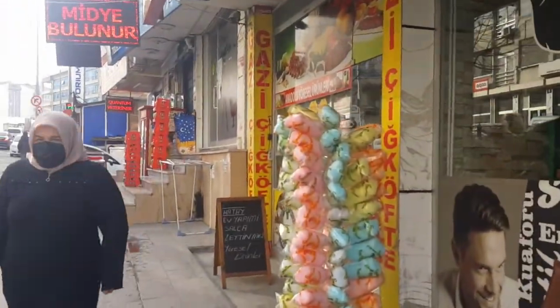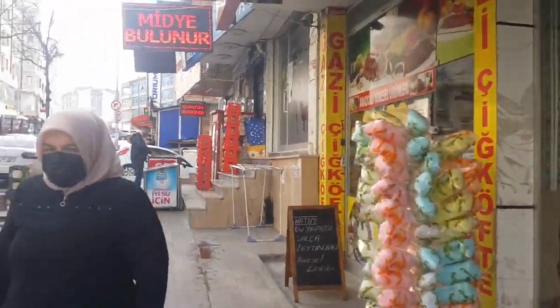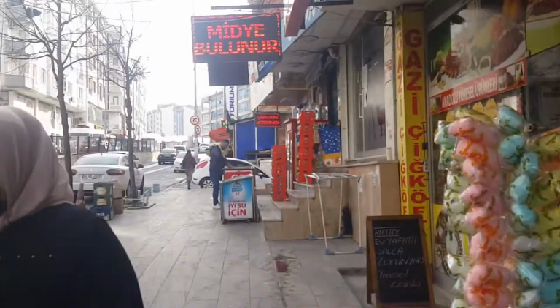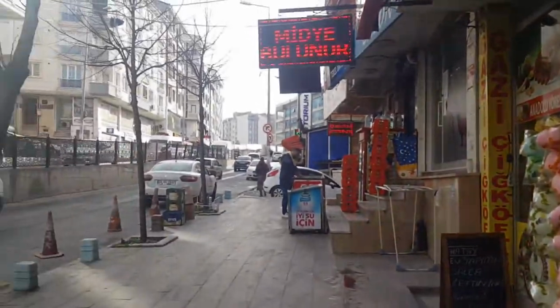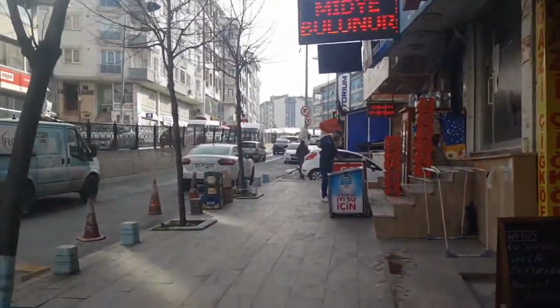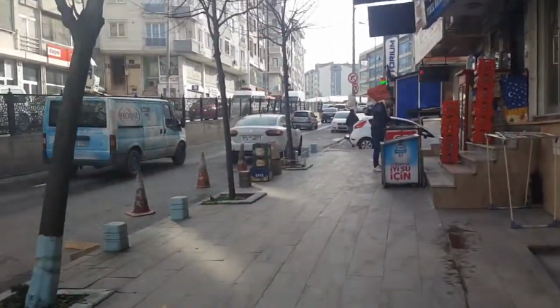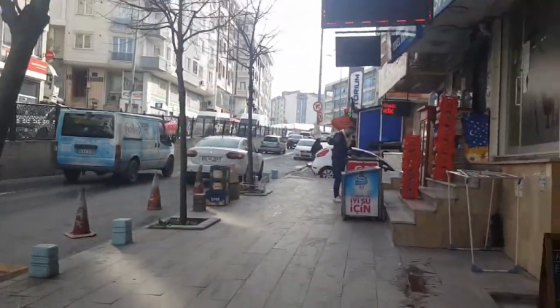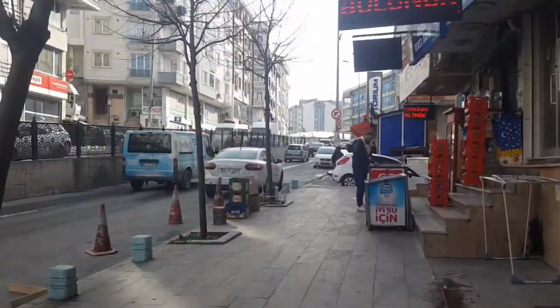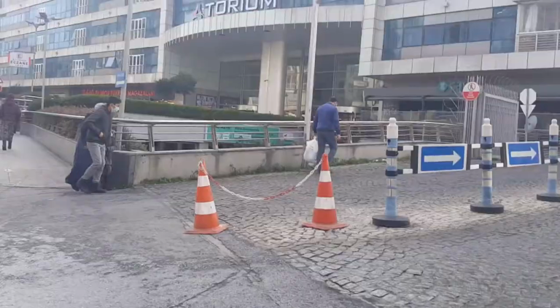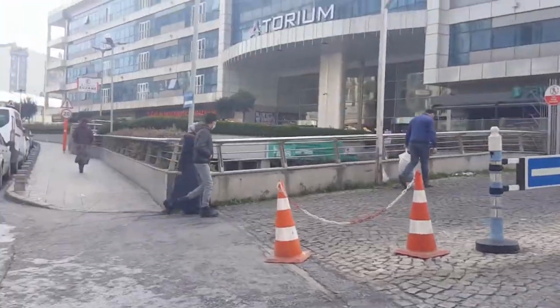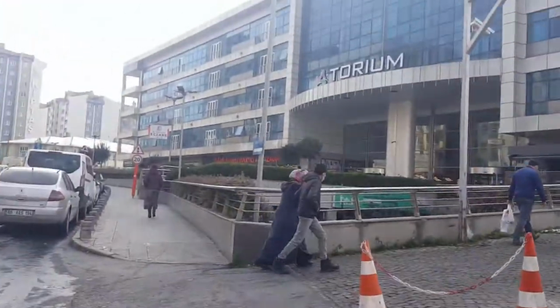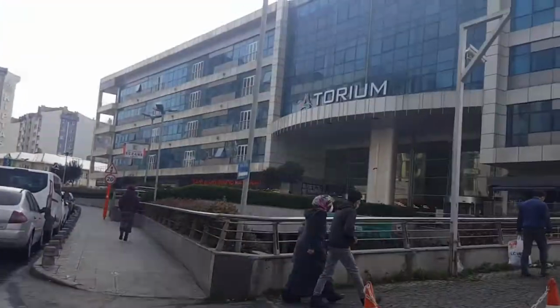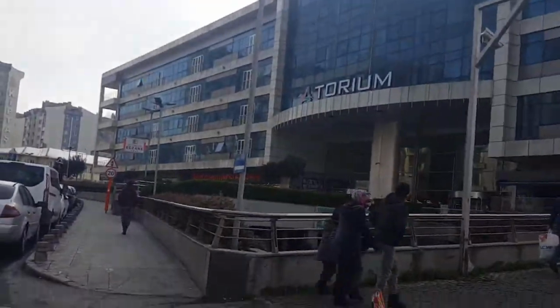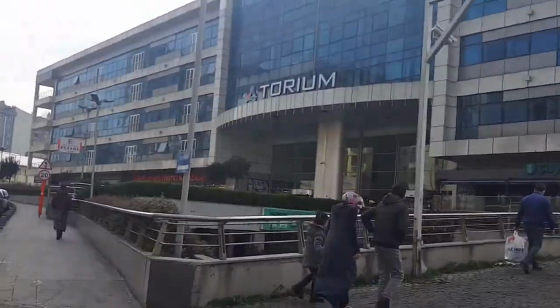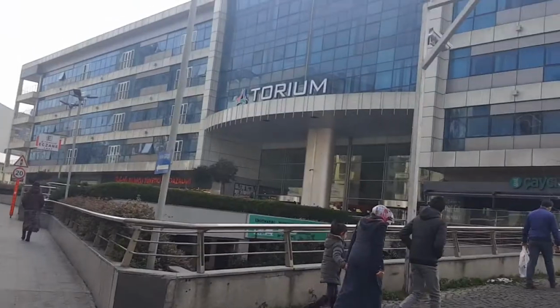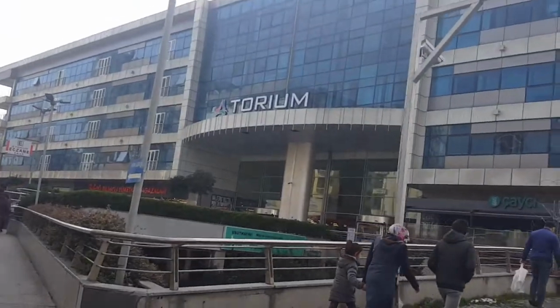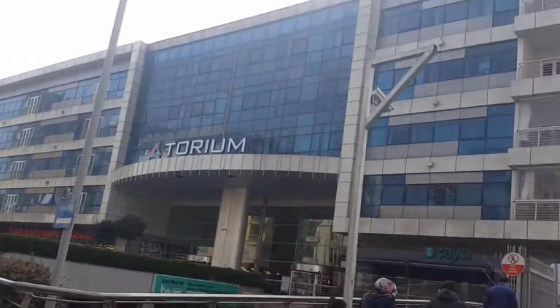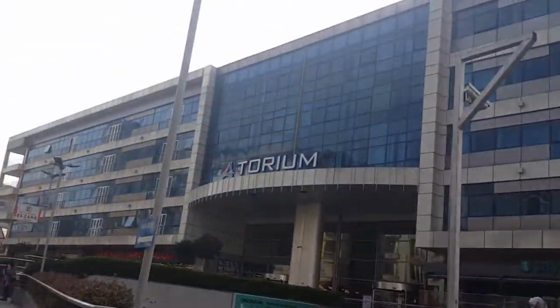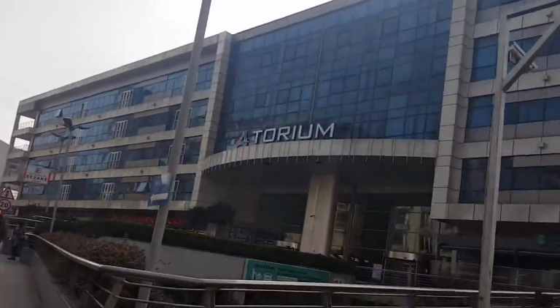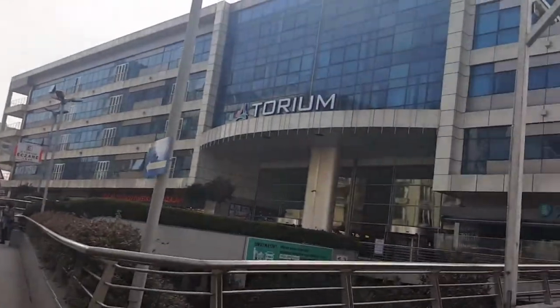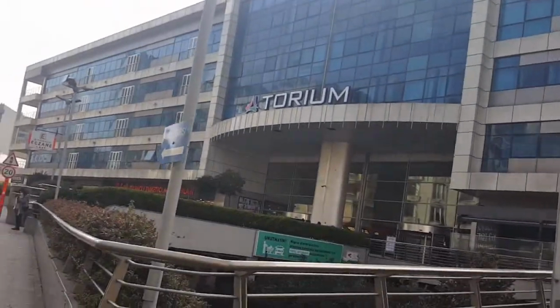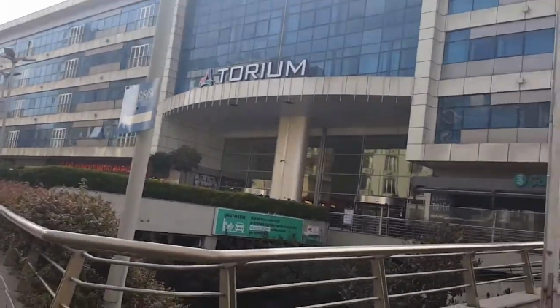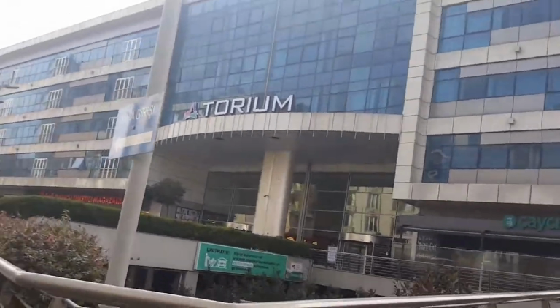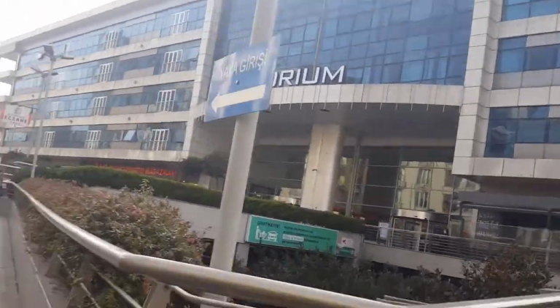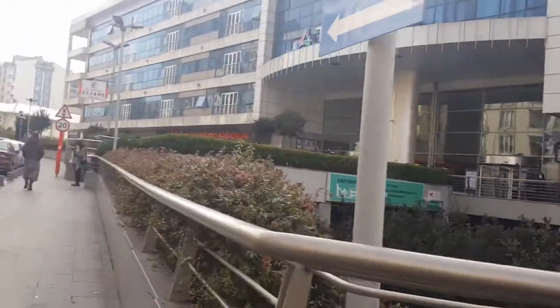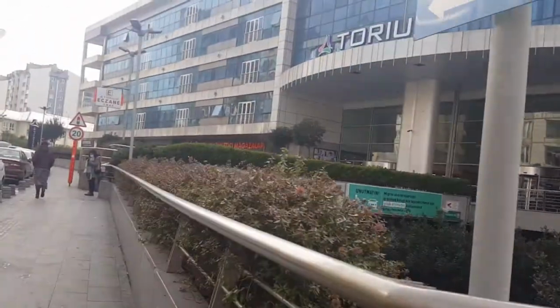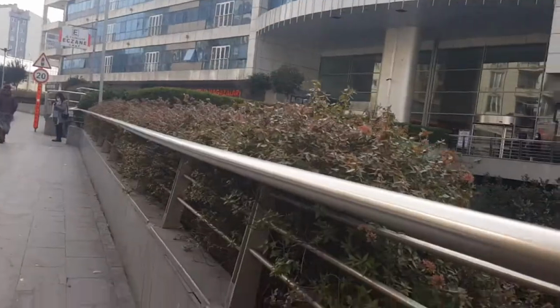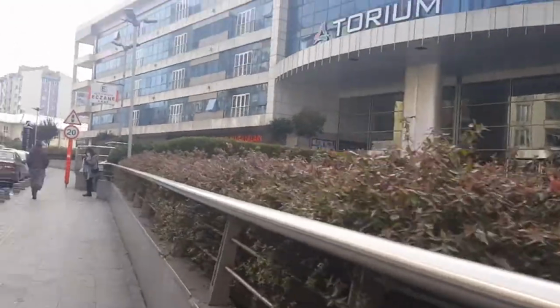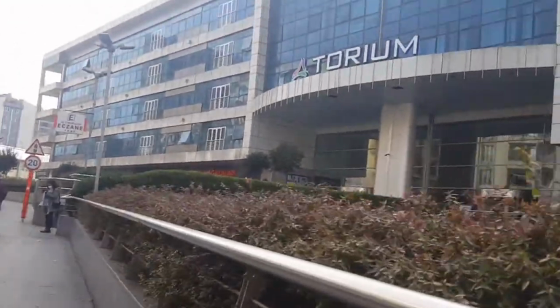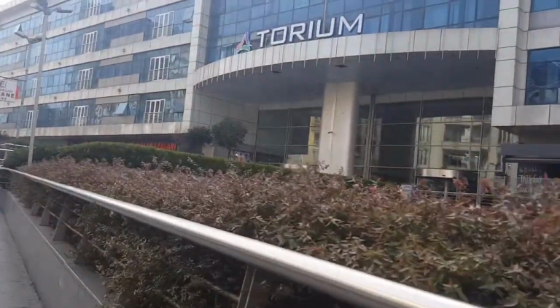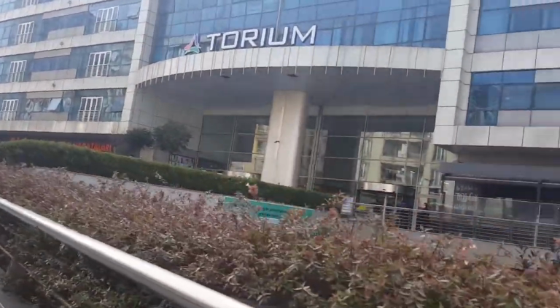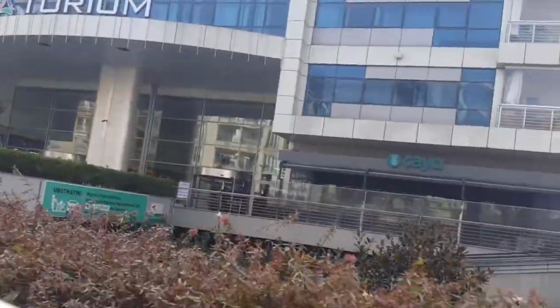It was a little bit of a walk but we finally arrived — here we are, Torium Mall. The main entrance of Torium Mall is right here.